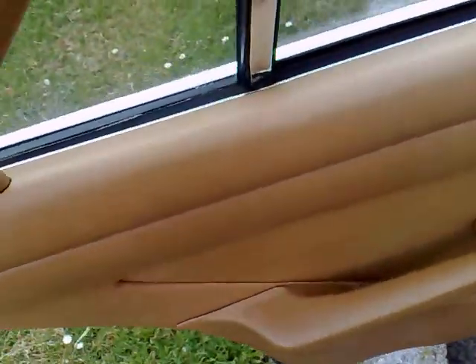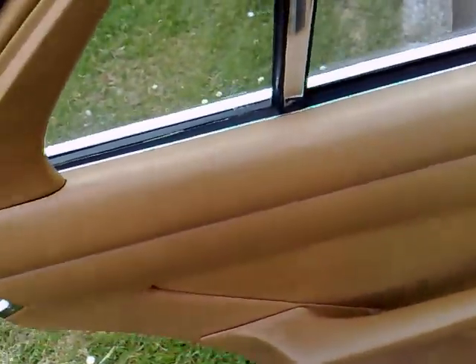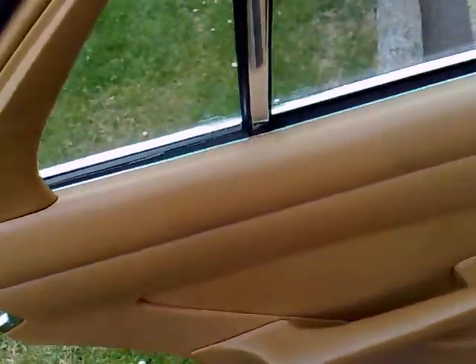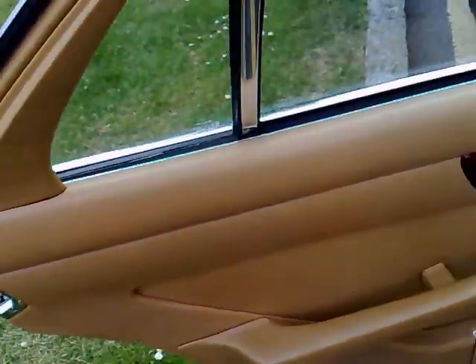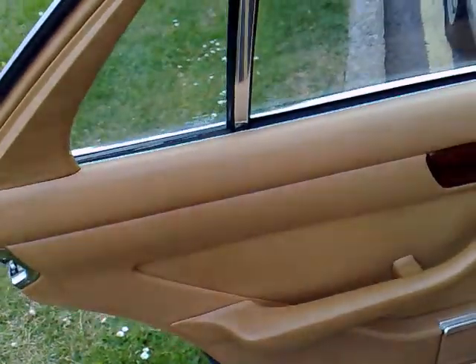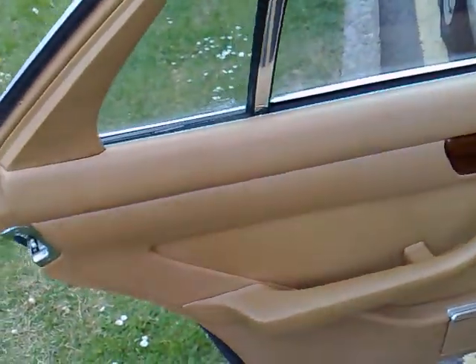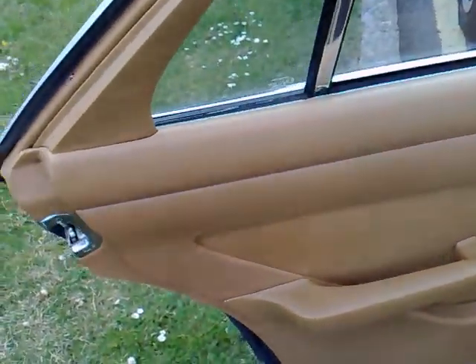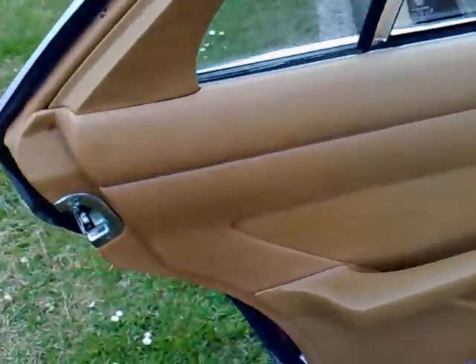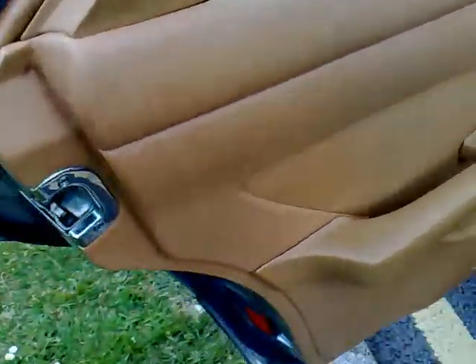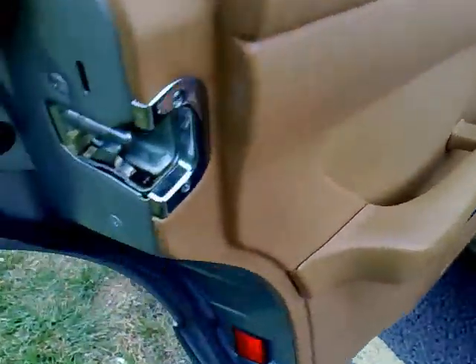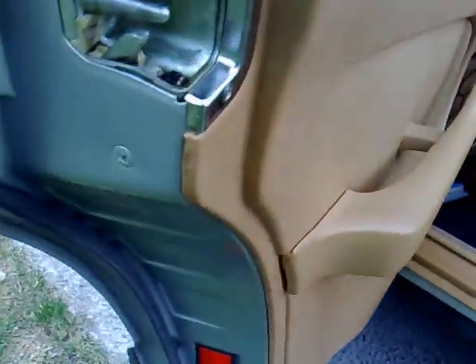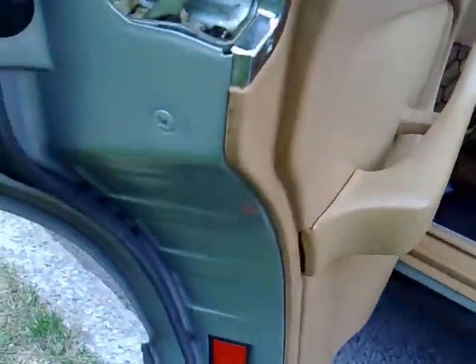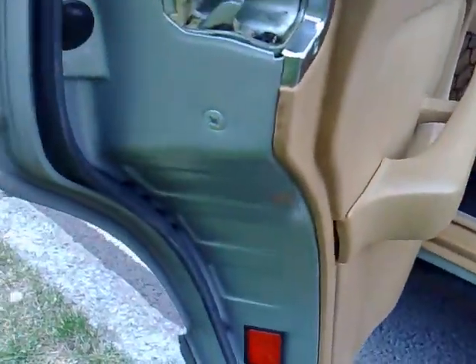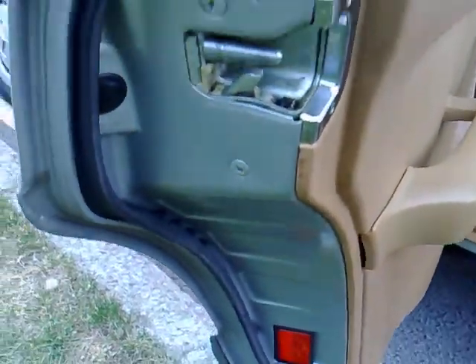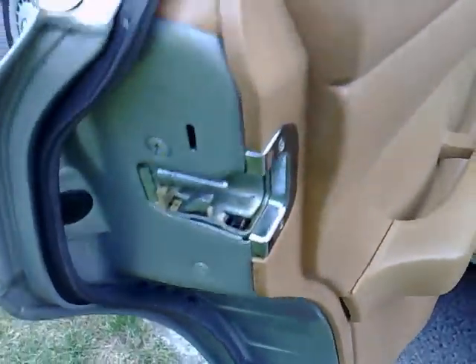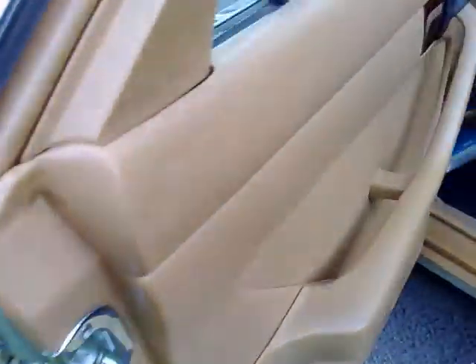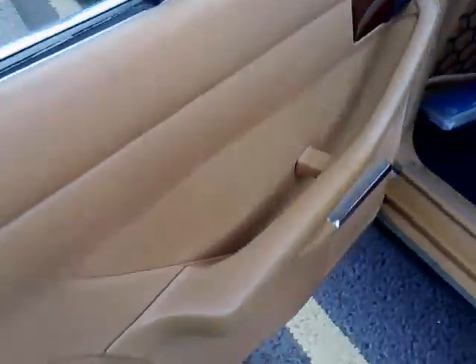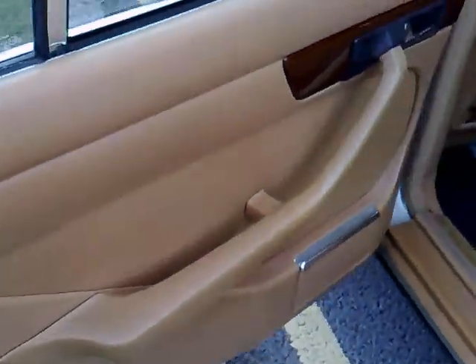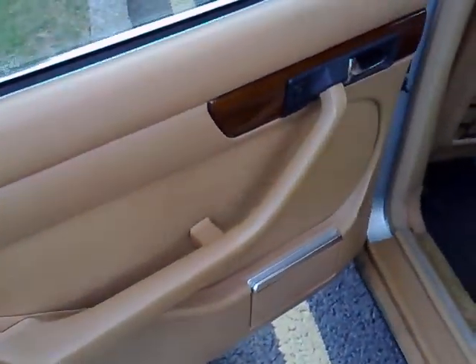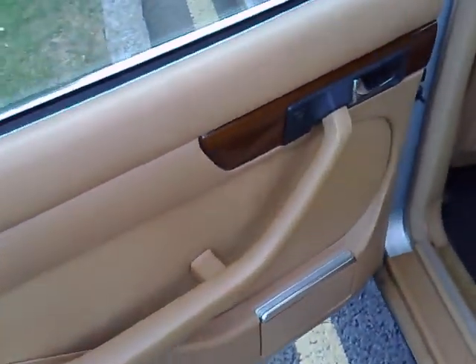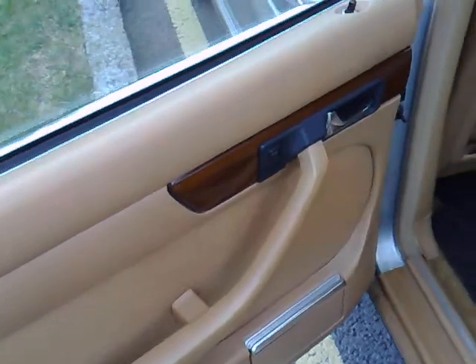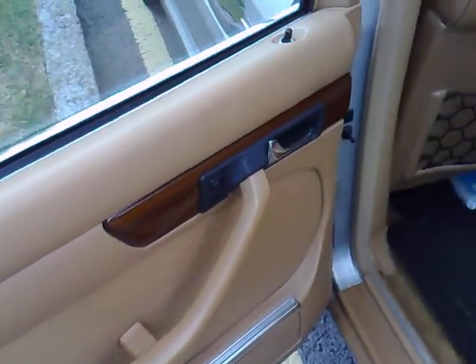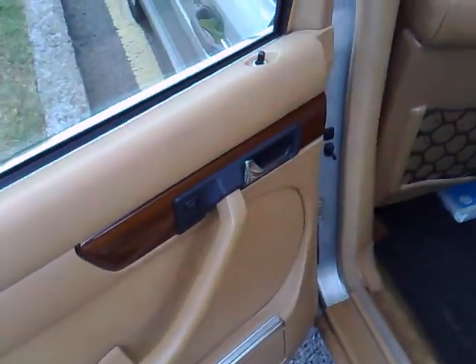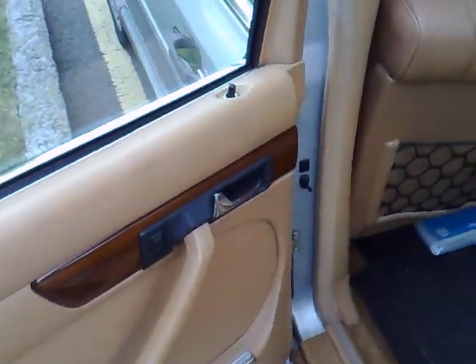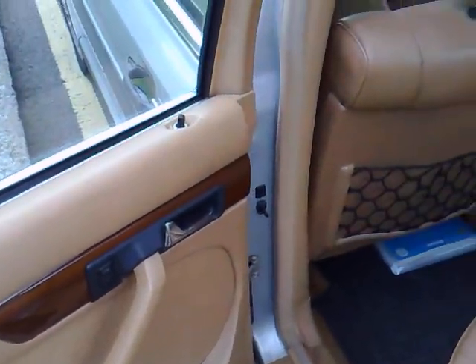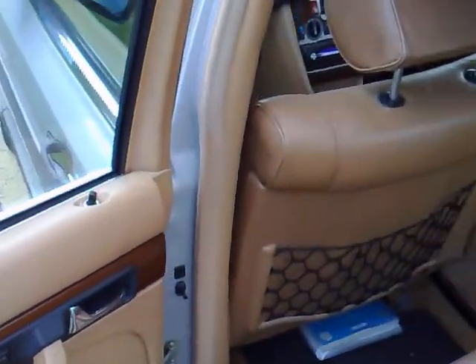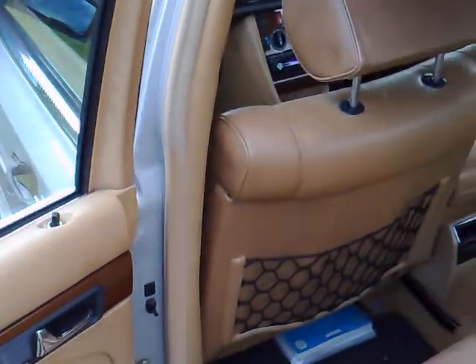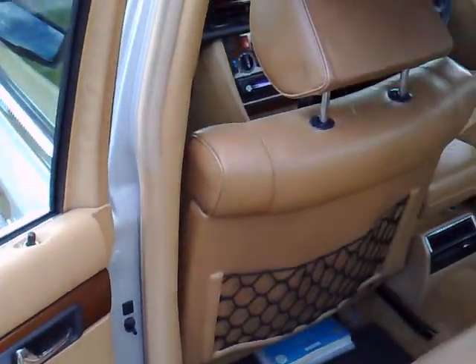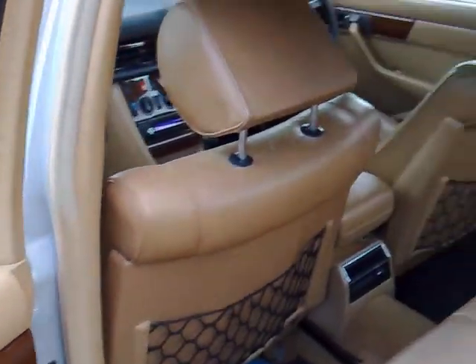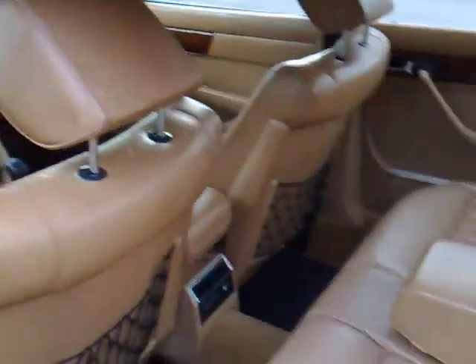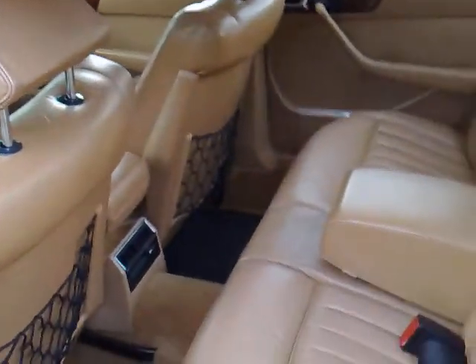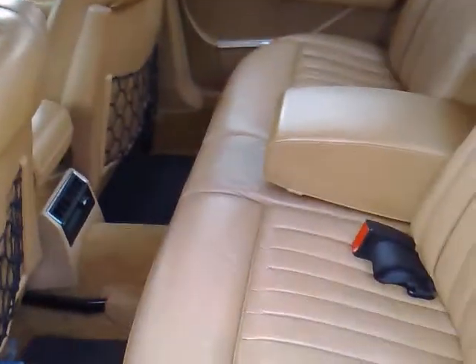The deep lustre of the wood really does cocoon you when the doors are closed in pure Mercedes-Benz quality. Of course those thick doors that we've come to associate with the build quality of the era gone by in Mercedes-Benz's heyday.